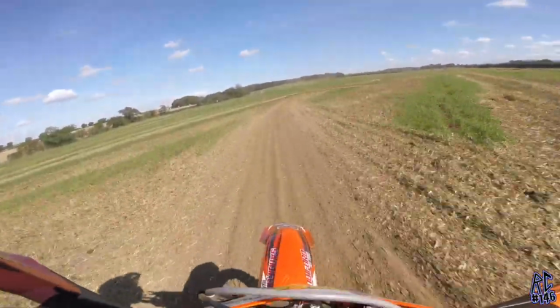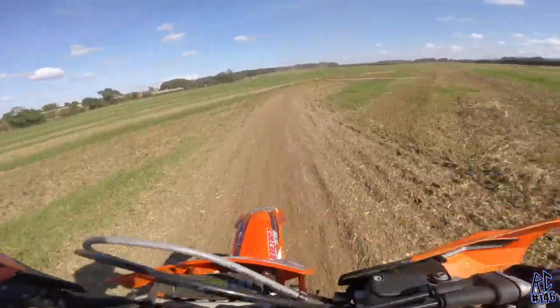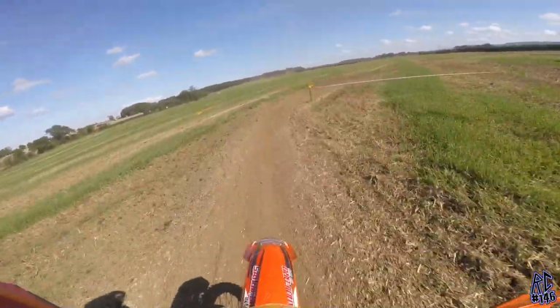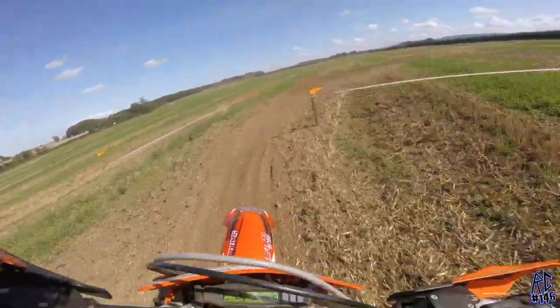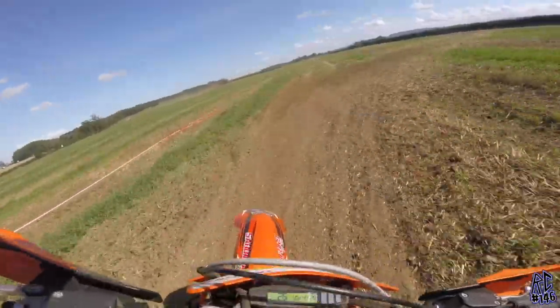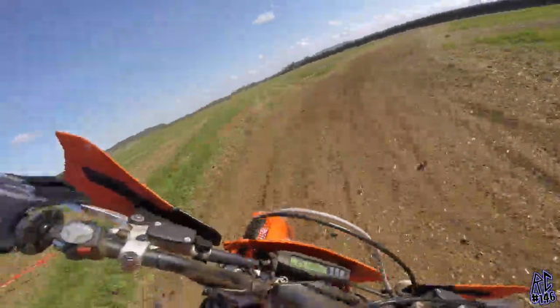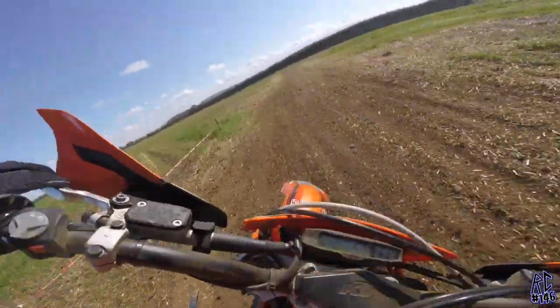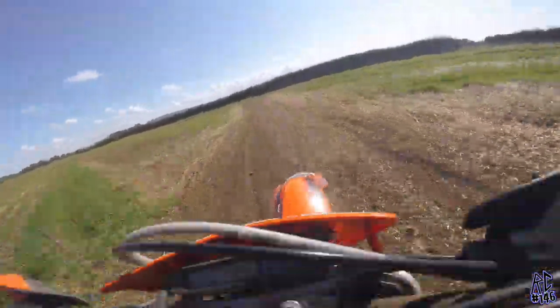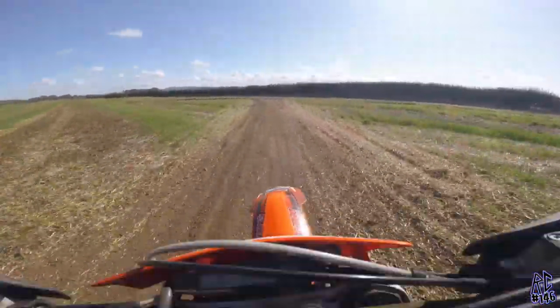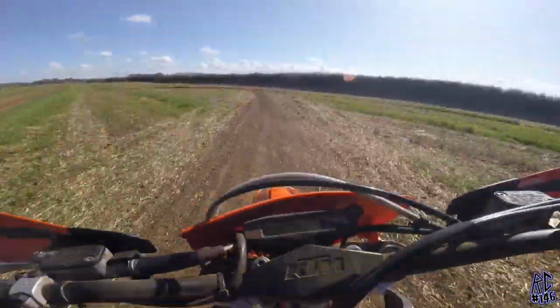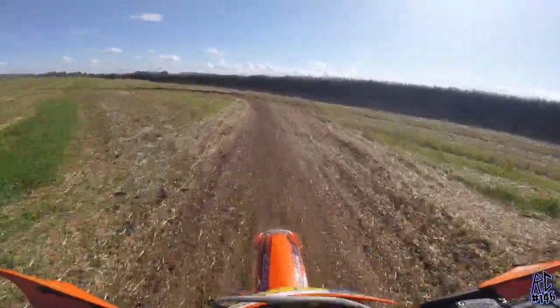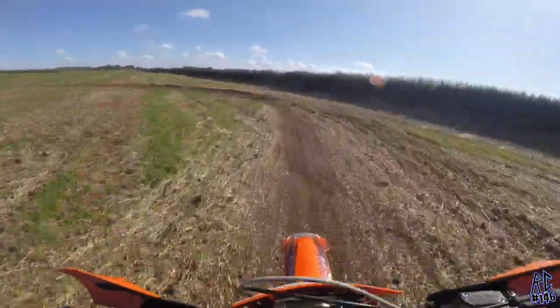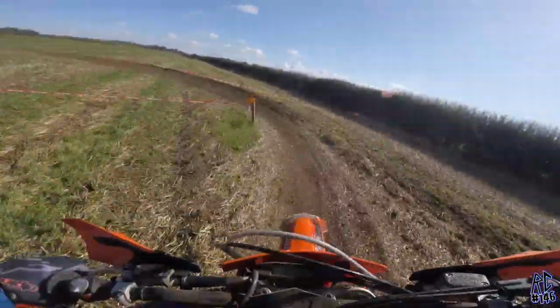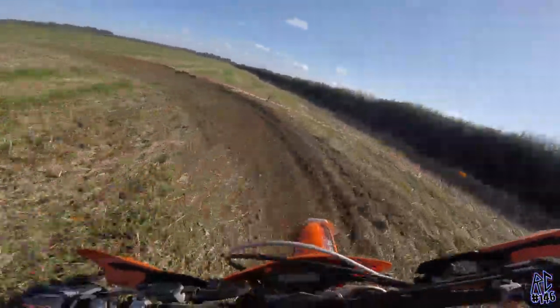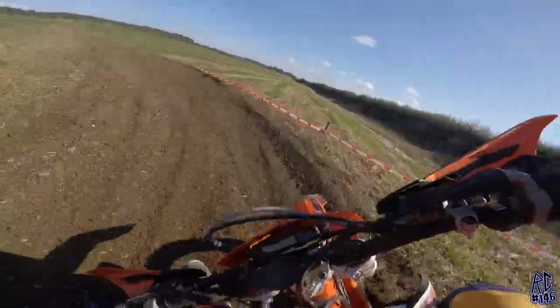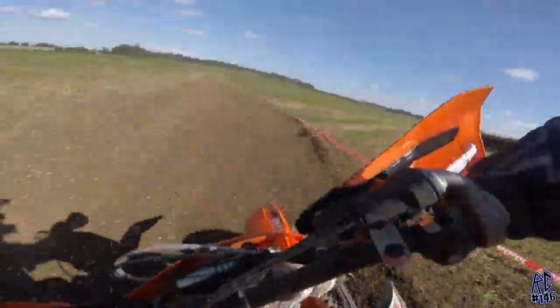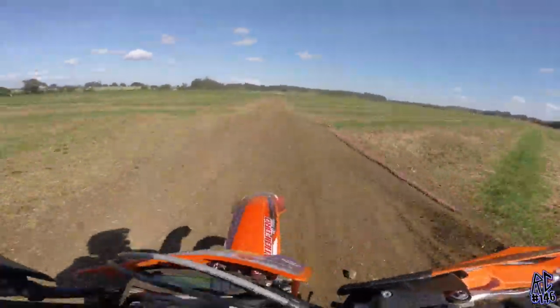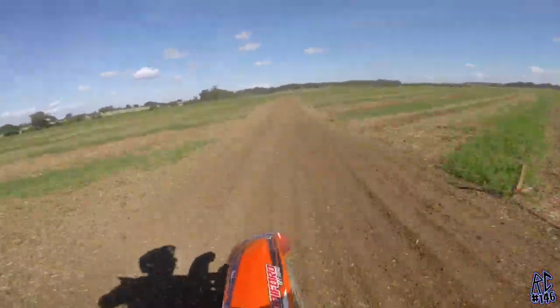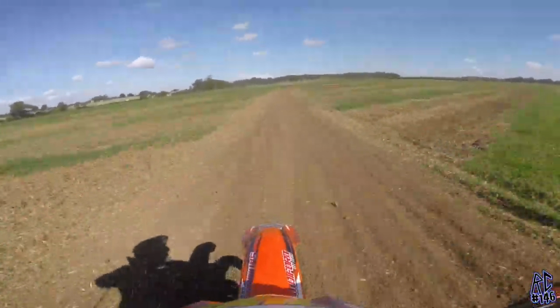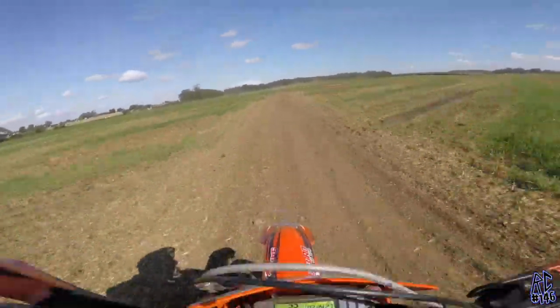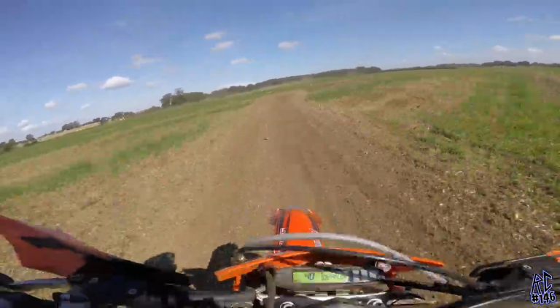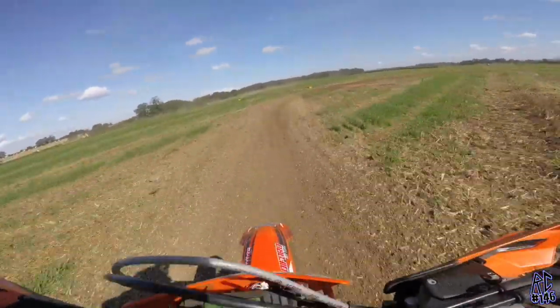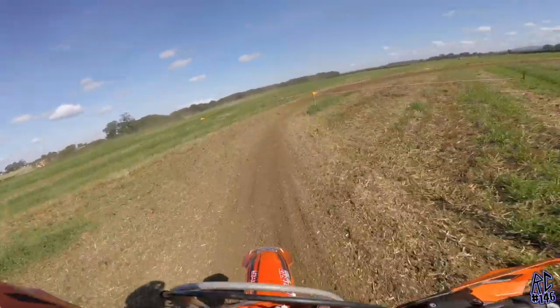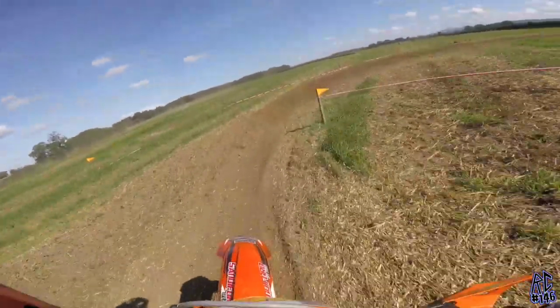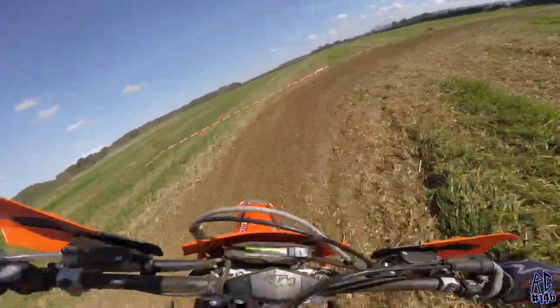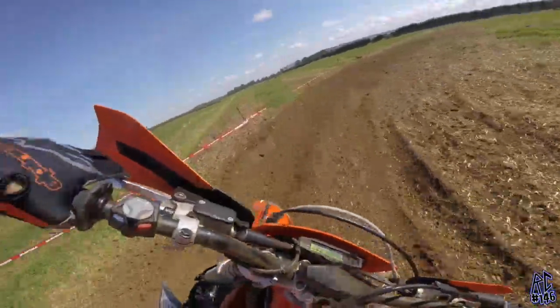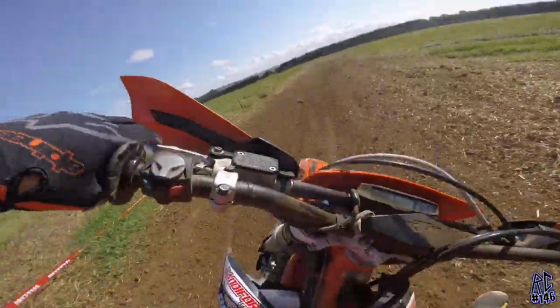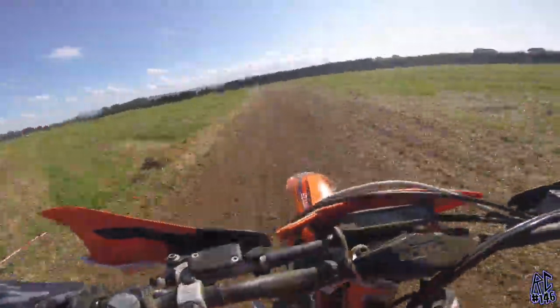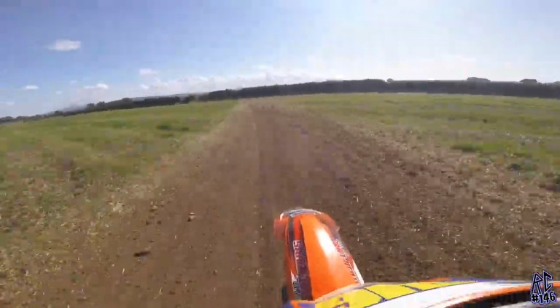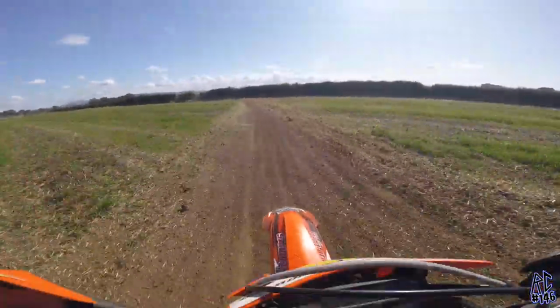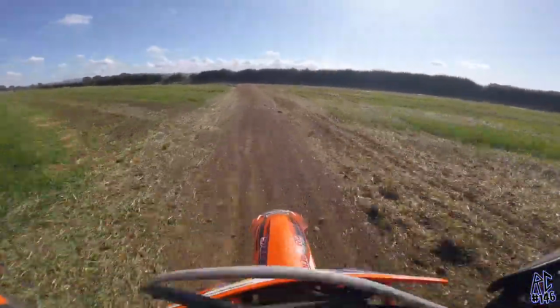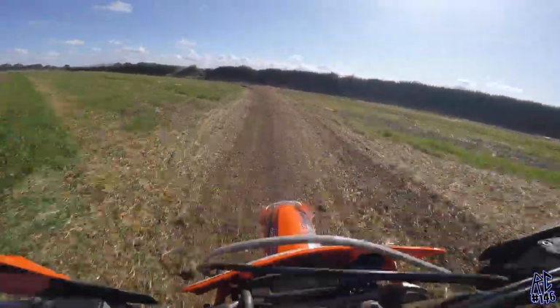I think we're on the second or third lap here. It's Joe Deakin behind me, and obviously I've never raced with him before, so I'm not quite sure of his speed and stuff. But I'm pushing here and he's keeping up with me, so it's going to be interesting.